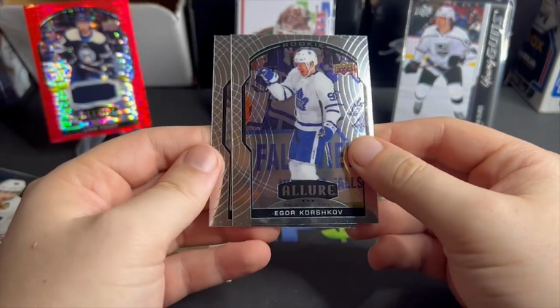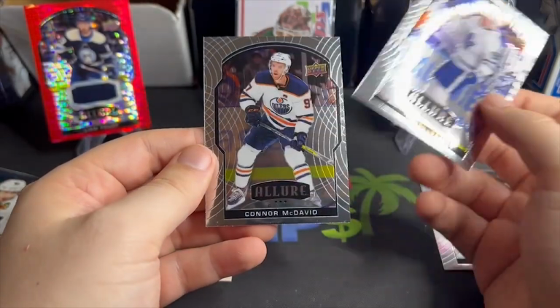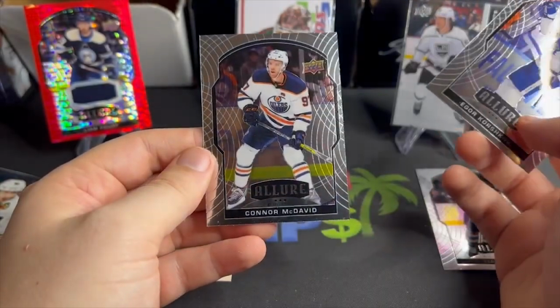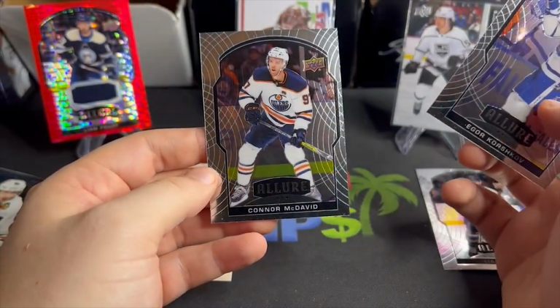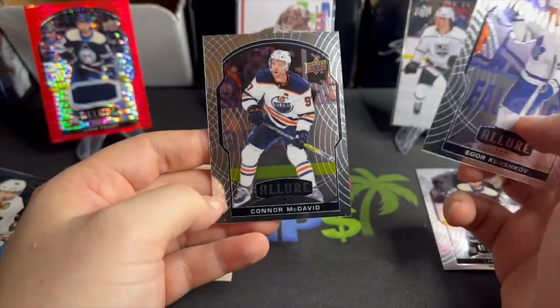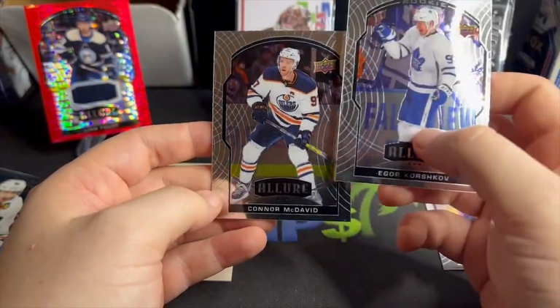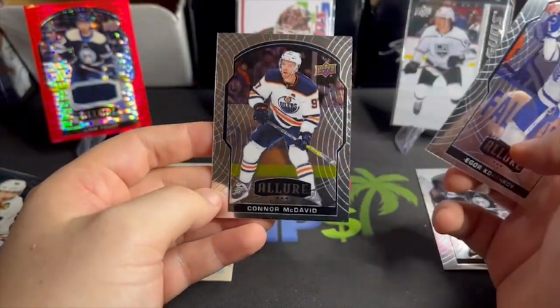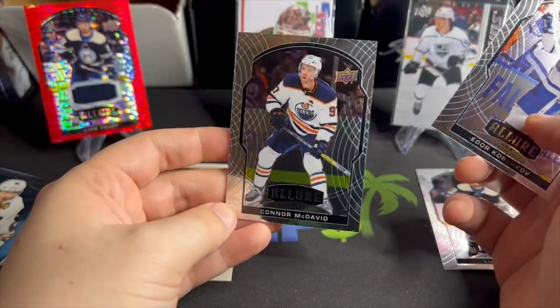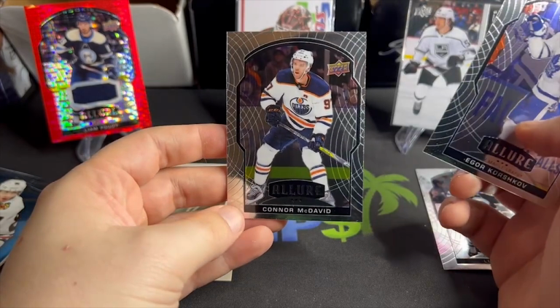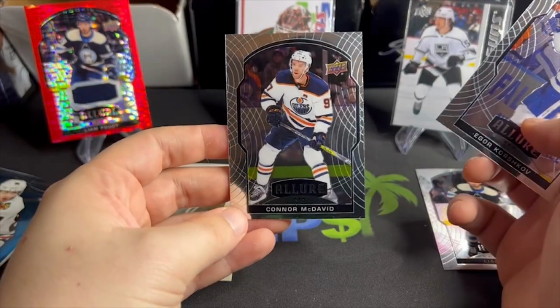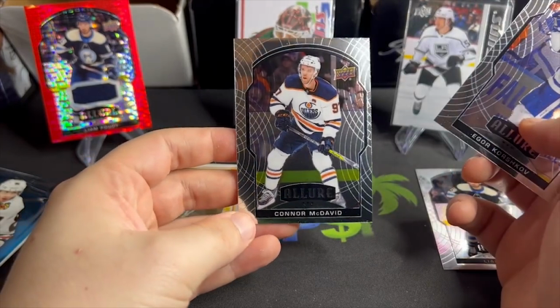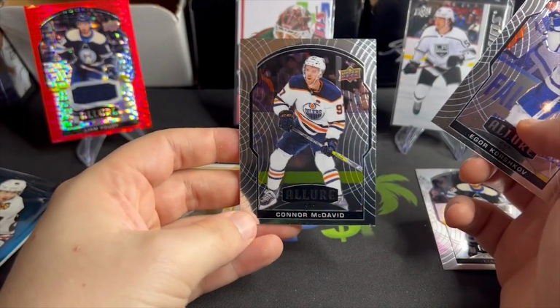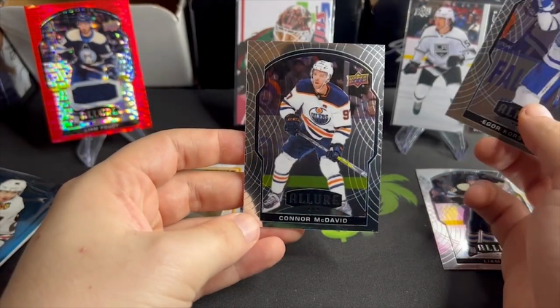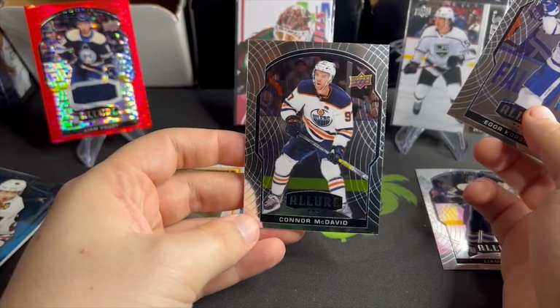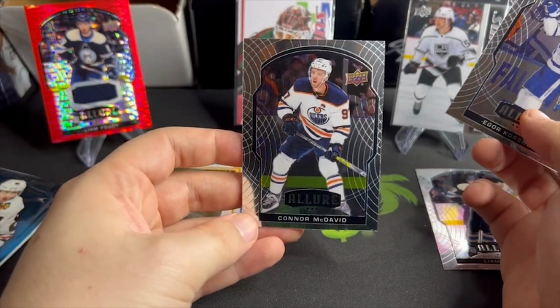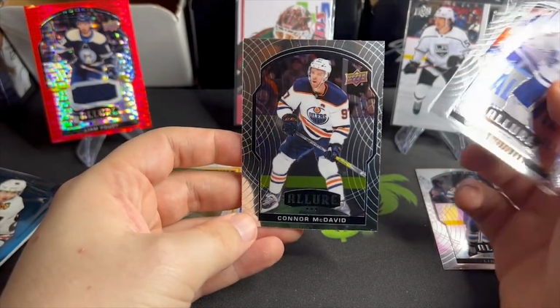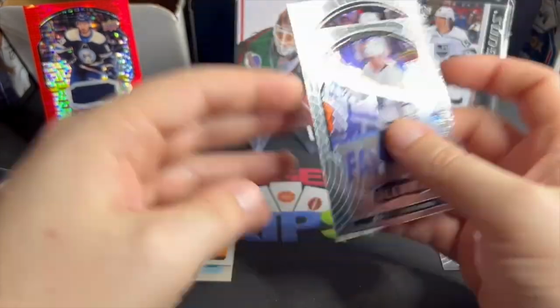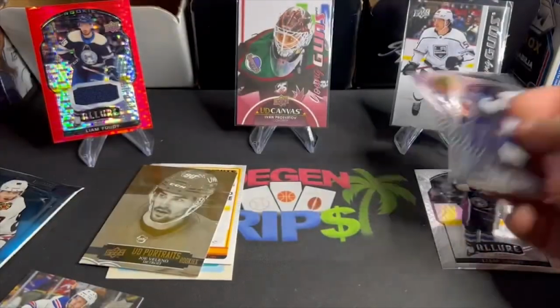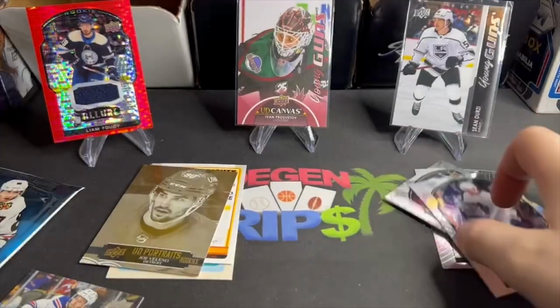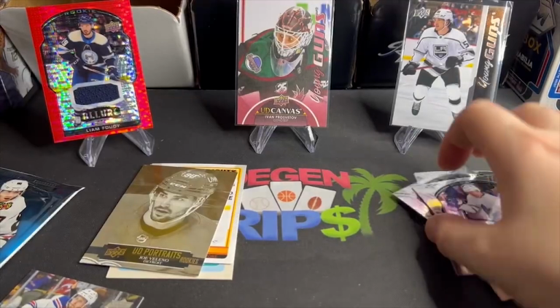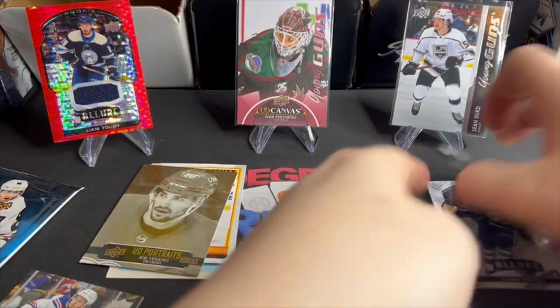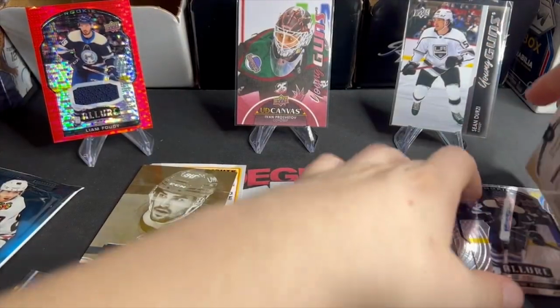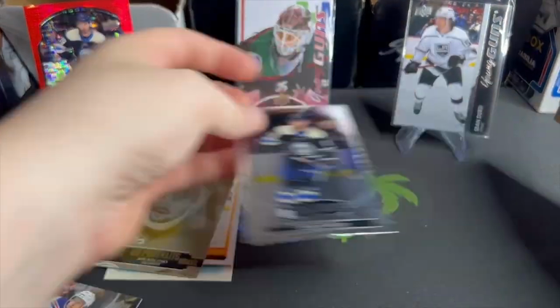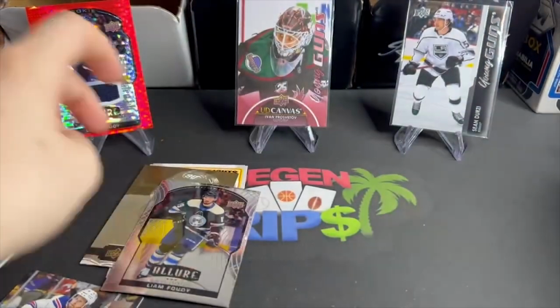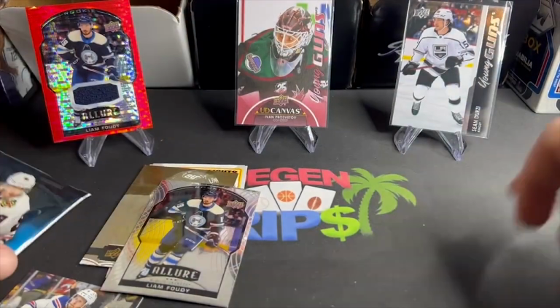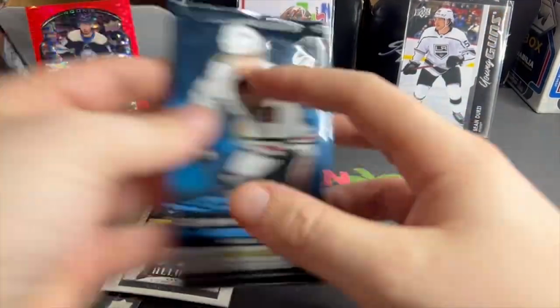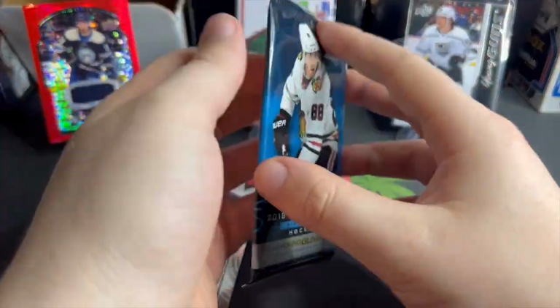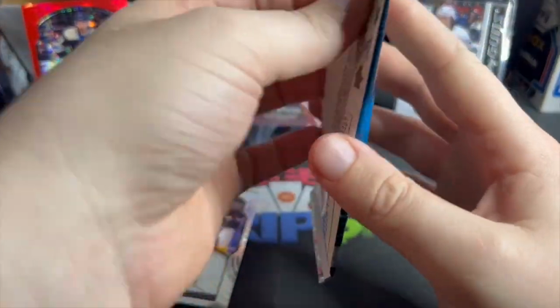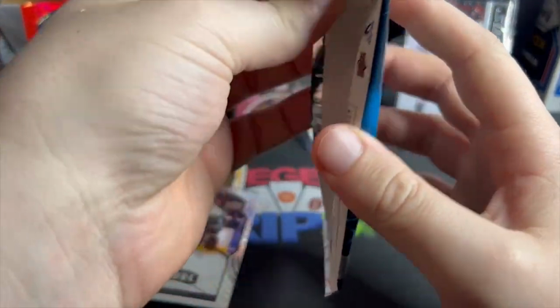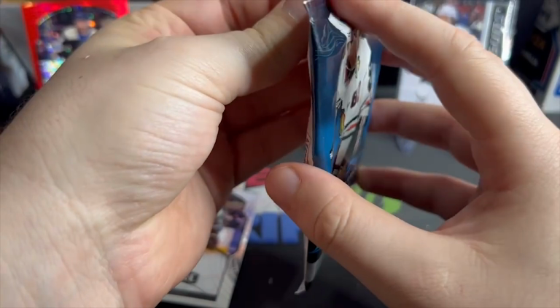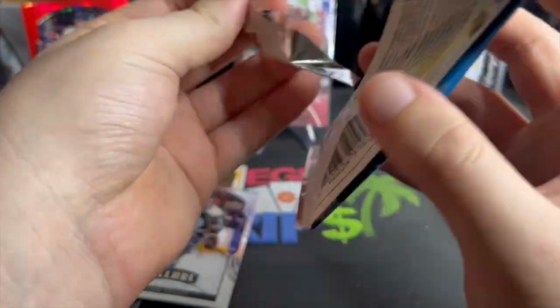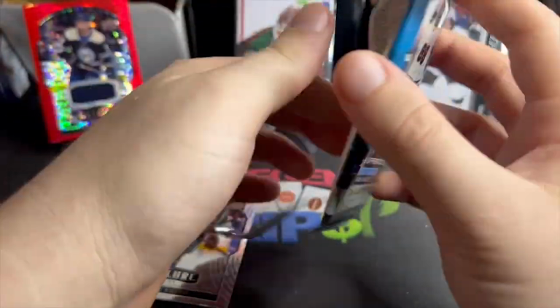Igor Korshkov and Connor McDavid. Connor McDavid's such a beast — but look at that centering on this card, what are we doing here Upper Deck? Got that Liam Fowdy game-worn, and I don't know what to look for in this one.